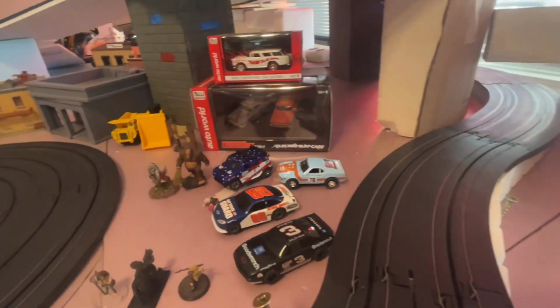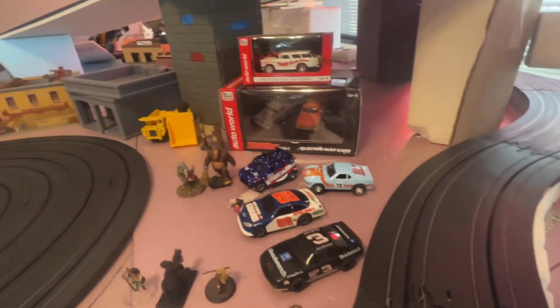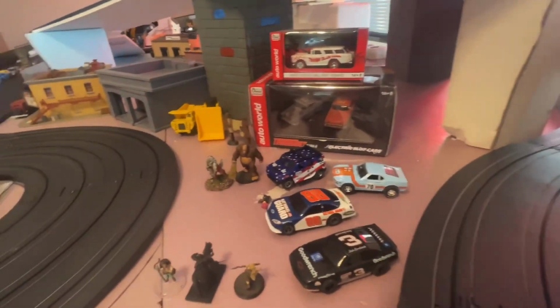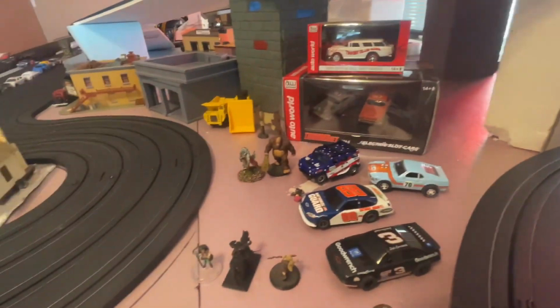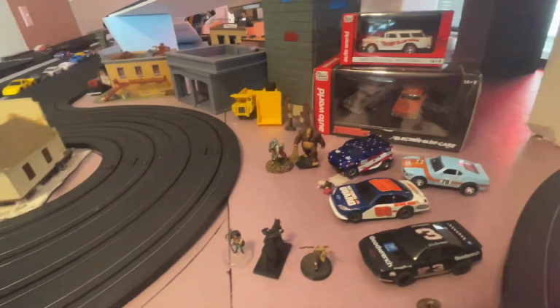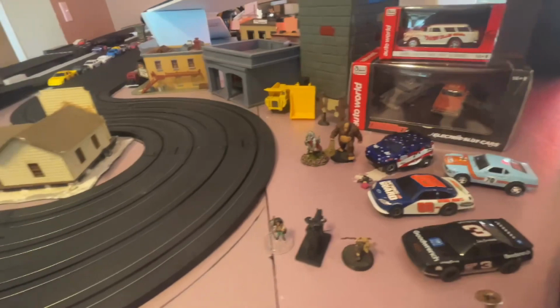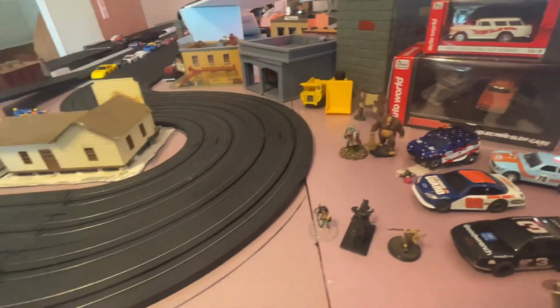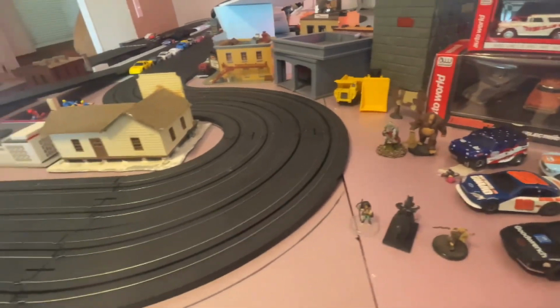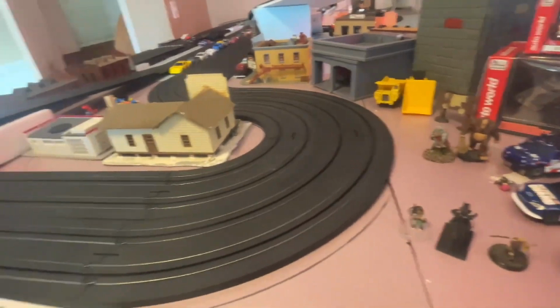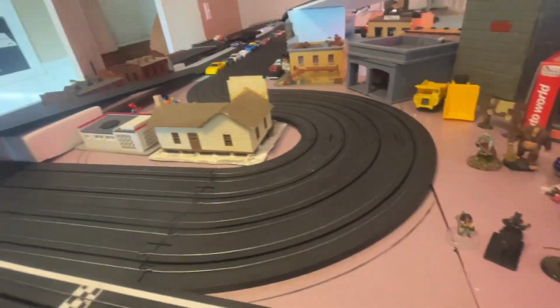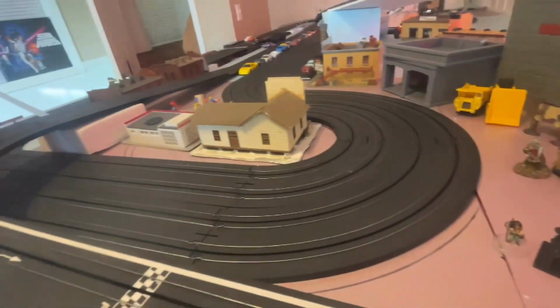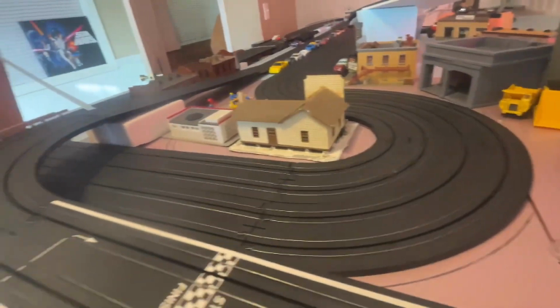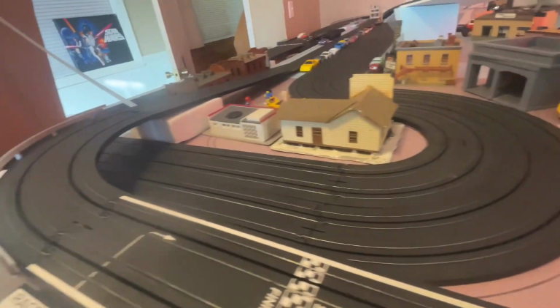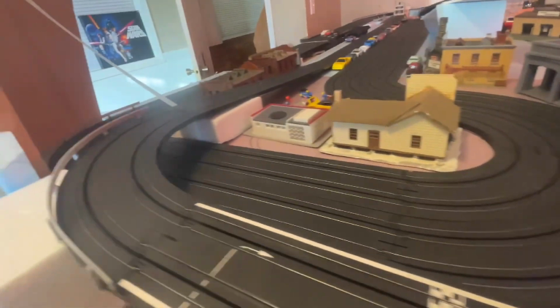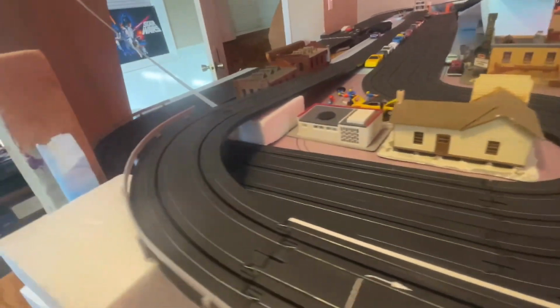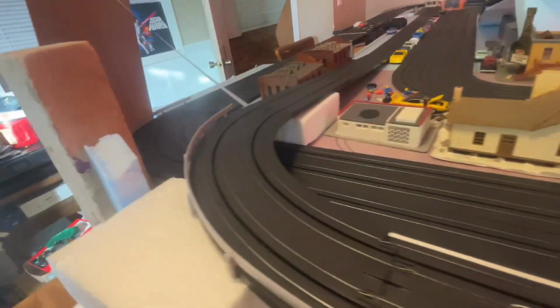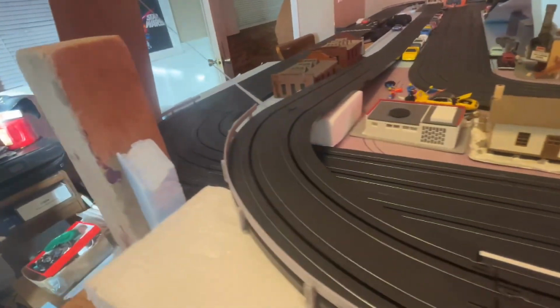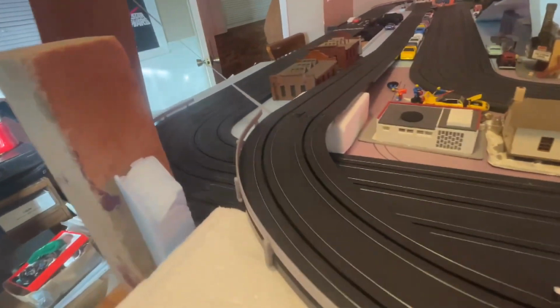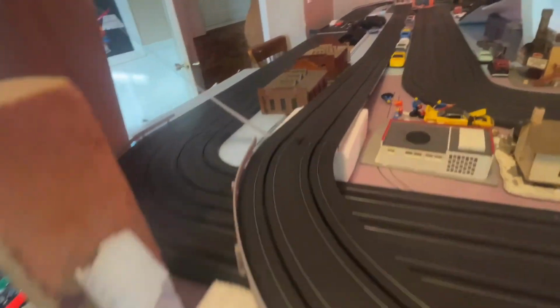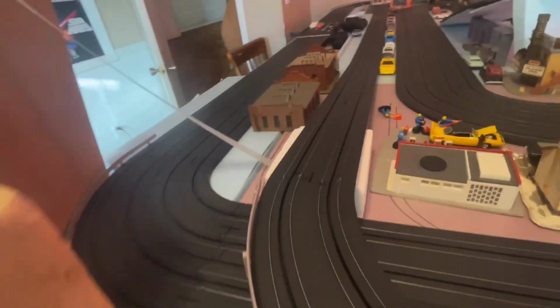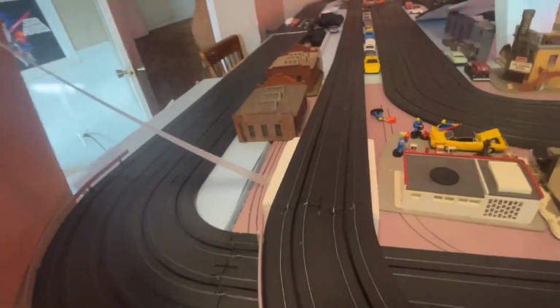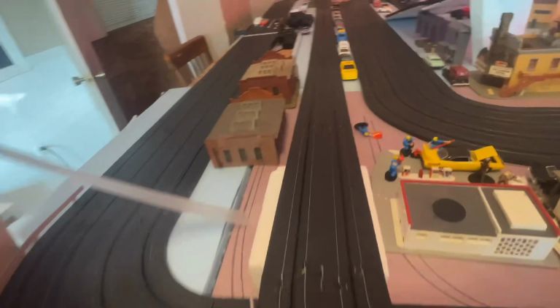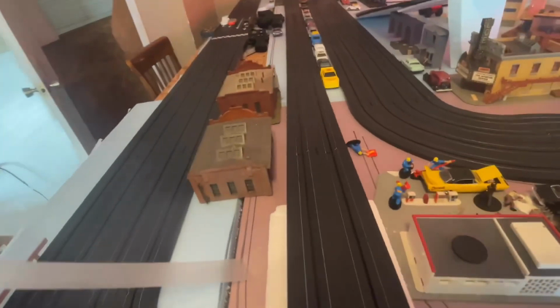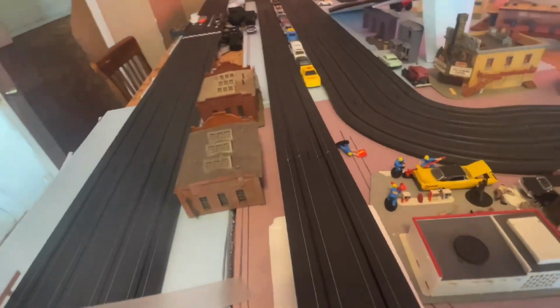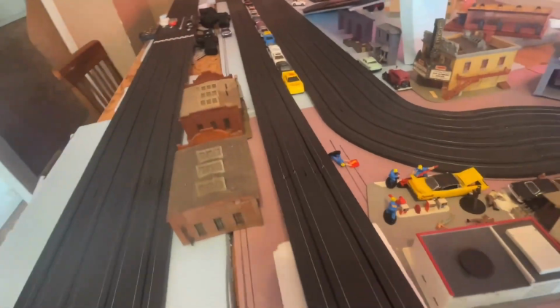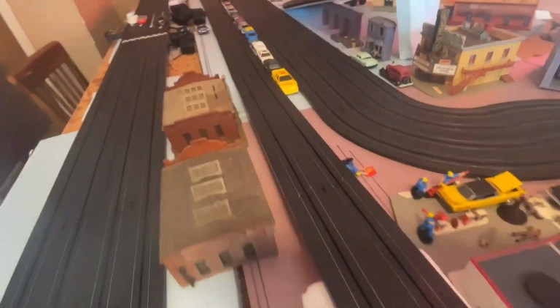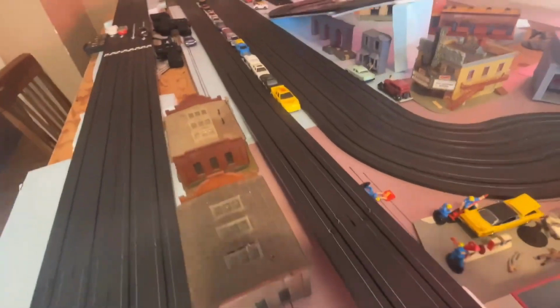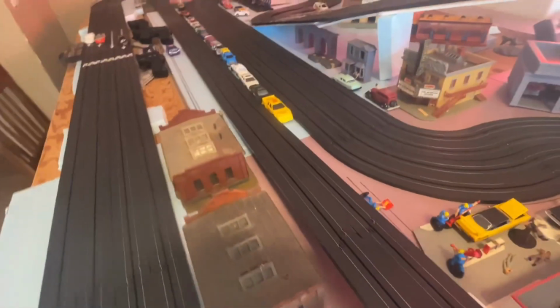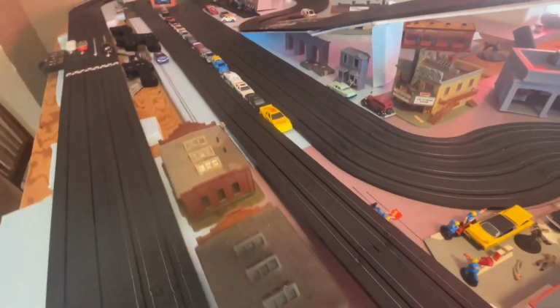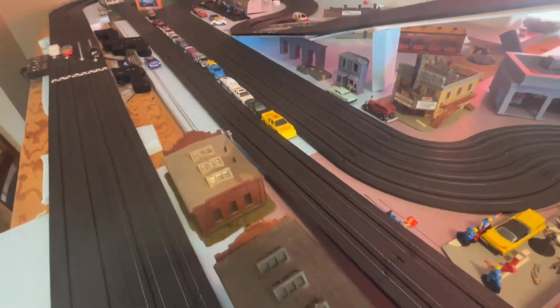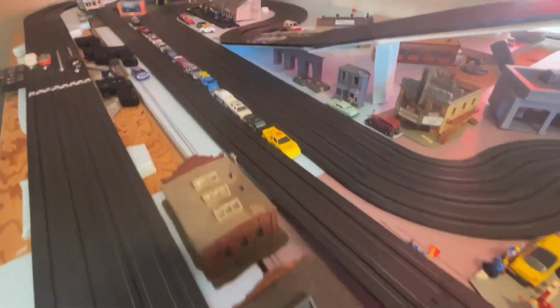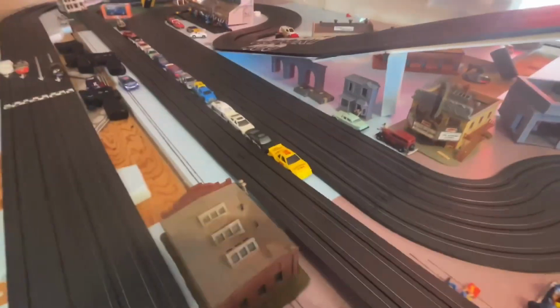Hi guys, it's Matt with Patriot Hobbies. I want to talk about the Victory 400 wireless set. I've had this set for about eight weeks, and it's been set up for about six.